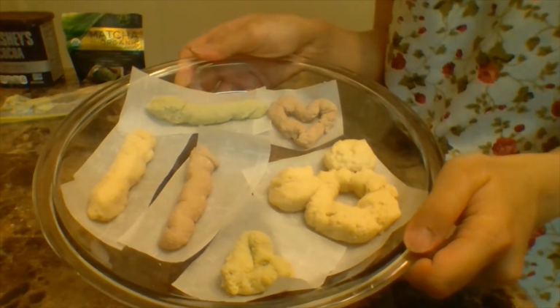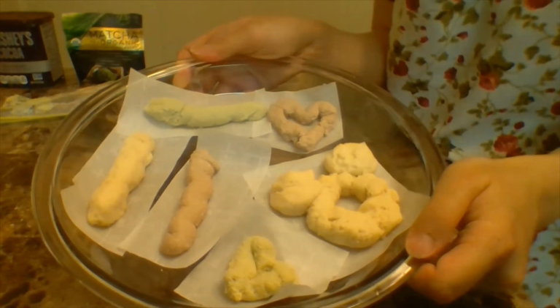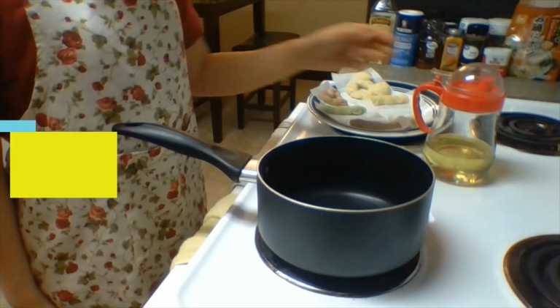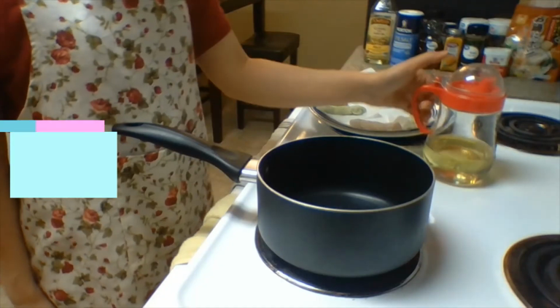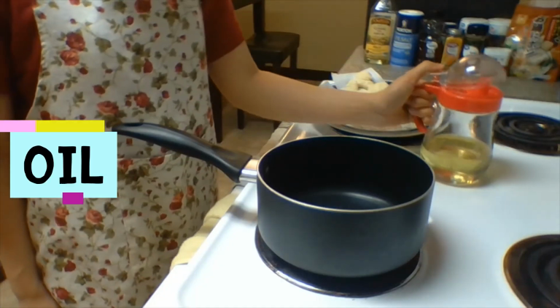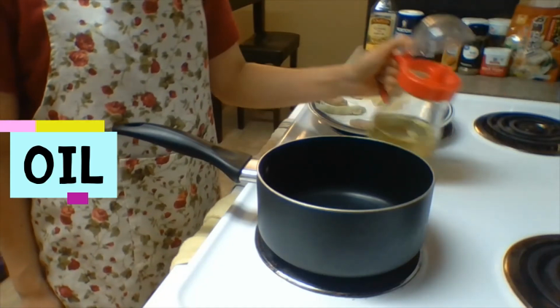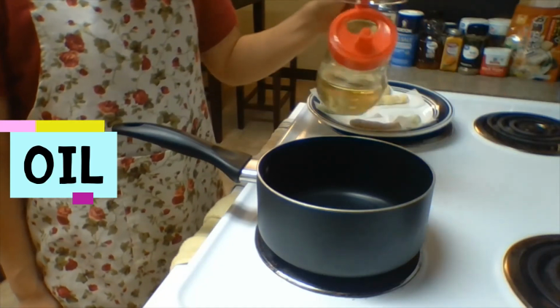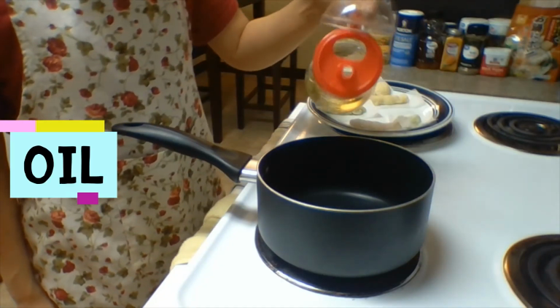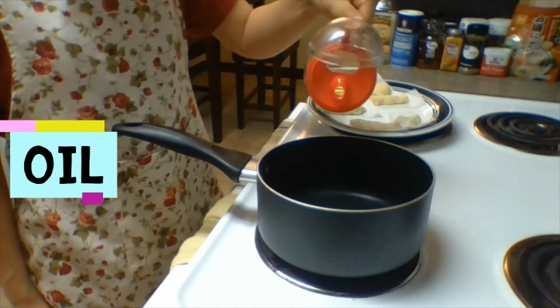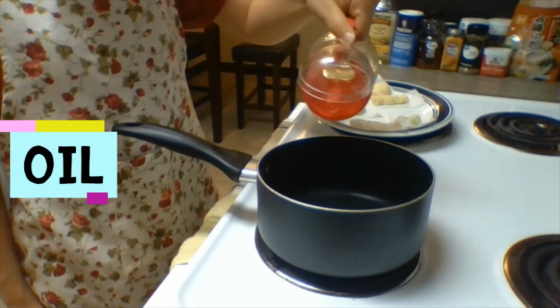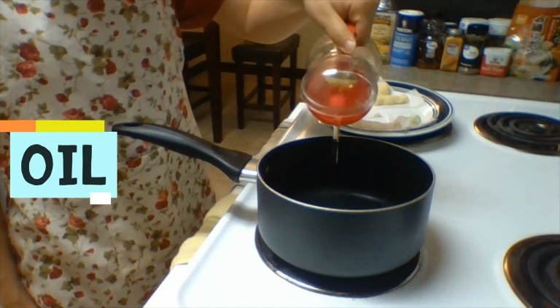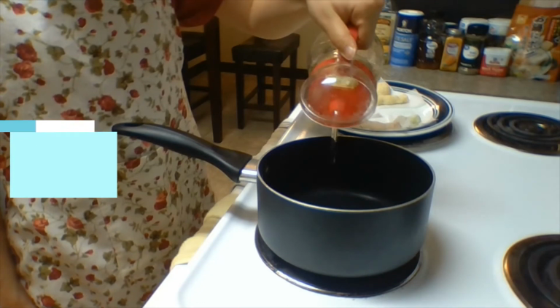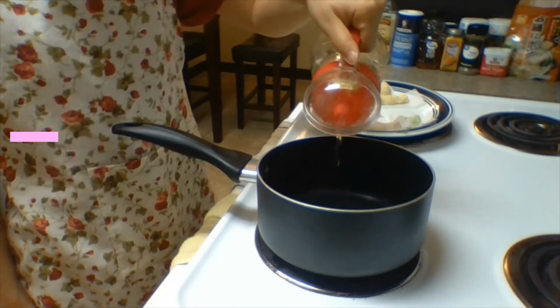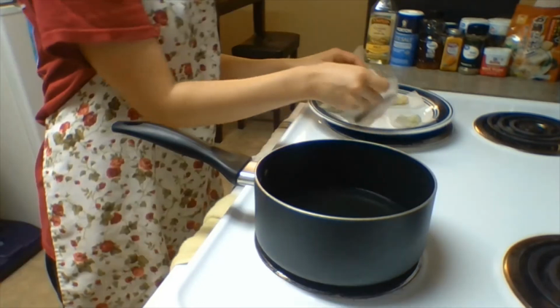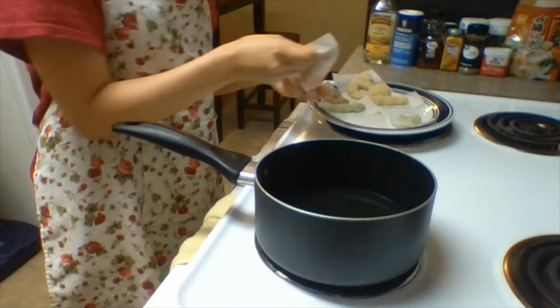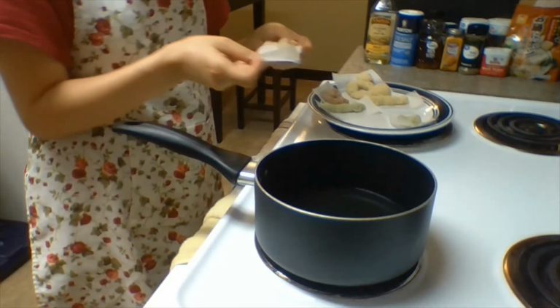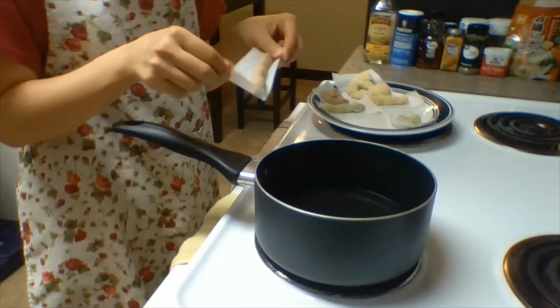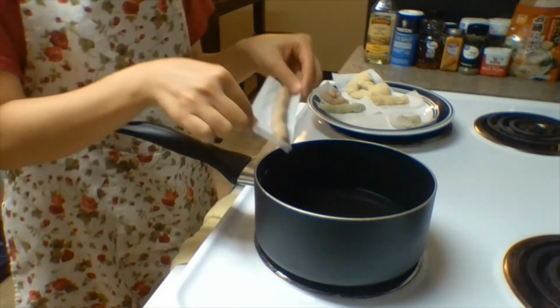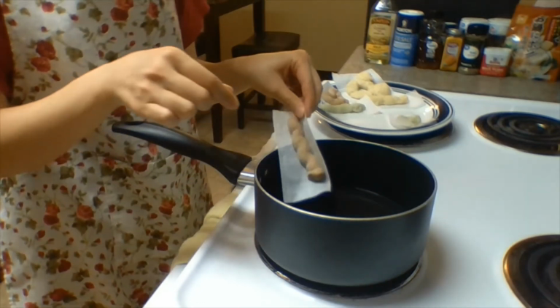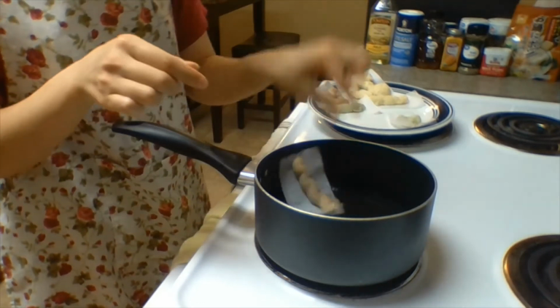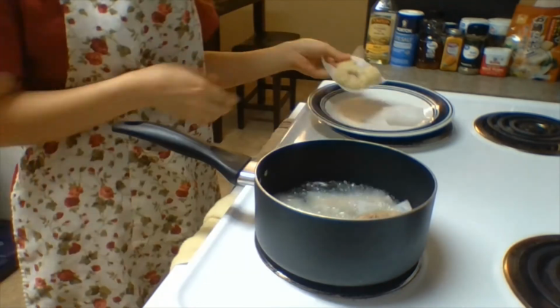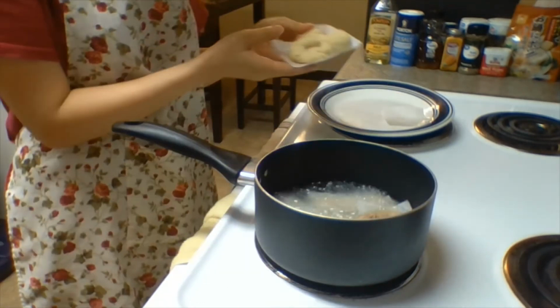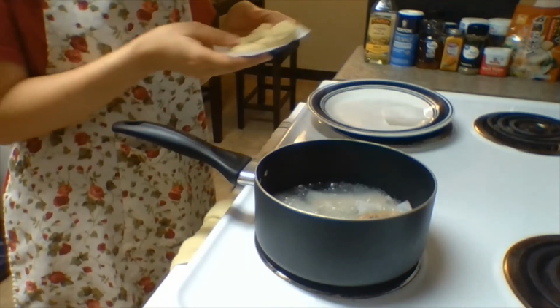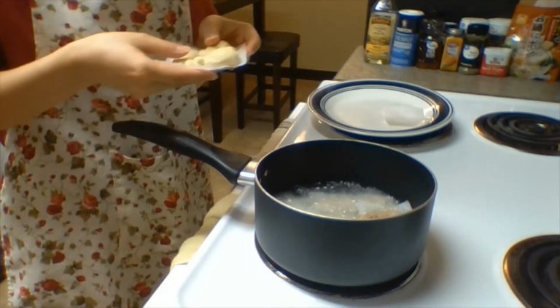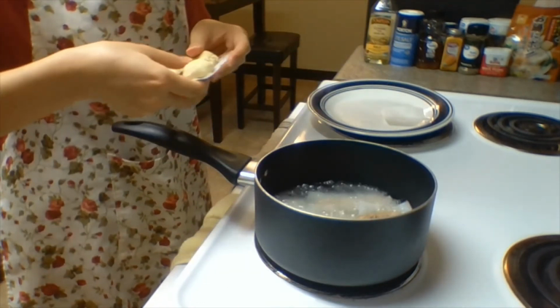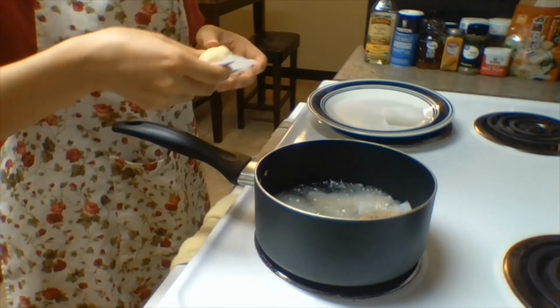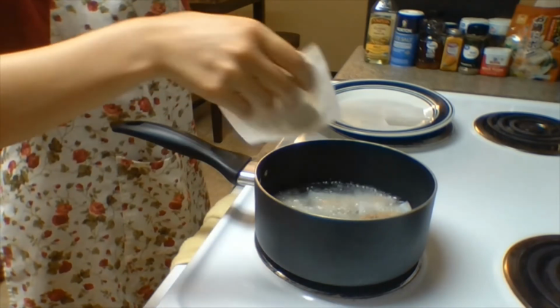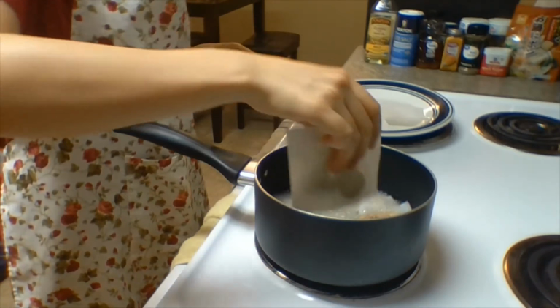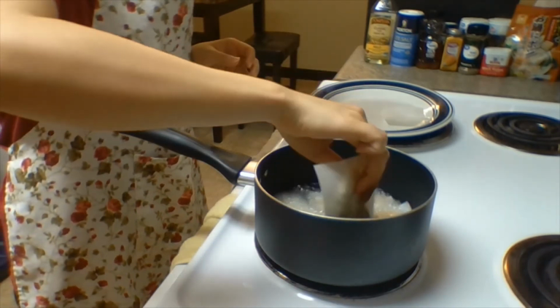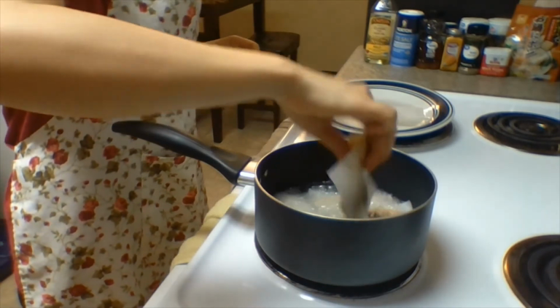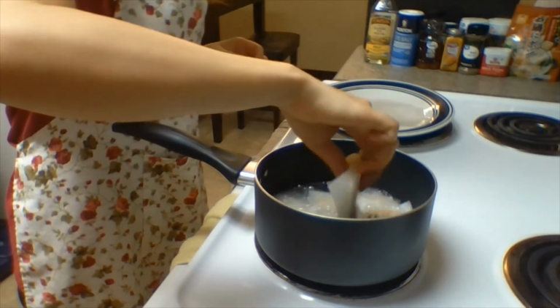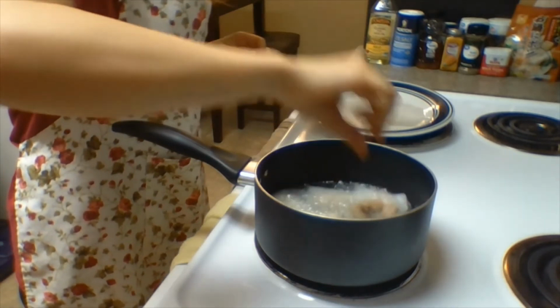Pour the black pepper on the top of the pan to make a flavor of the white pepper. Put the black pepper in the pan. Then, pour the pepper.